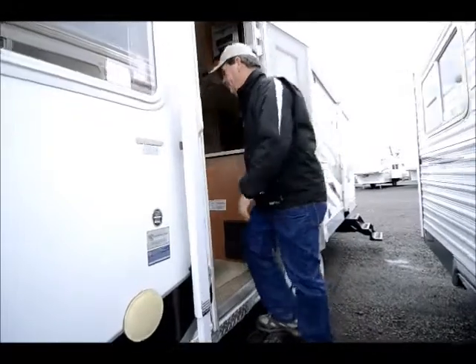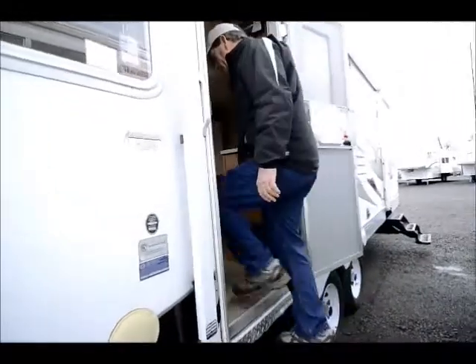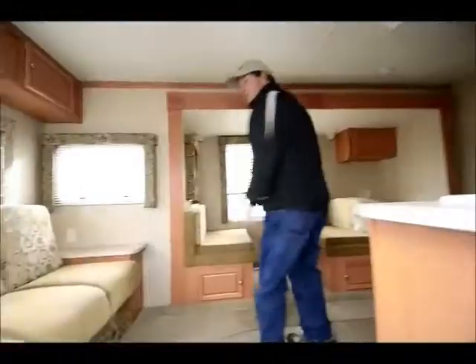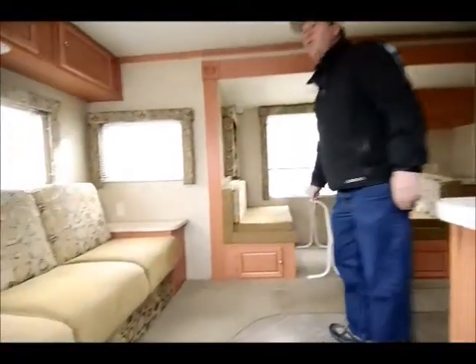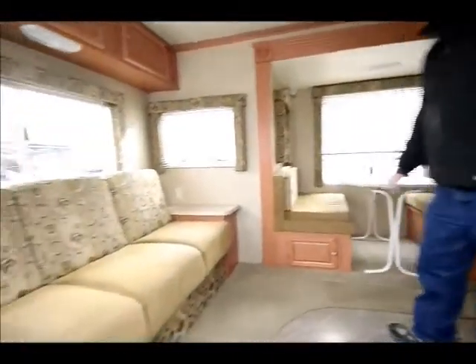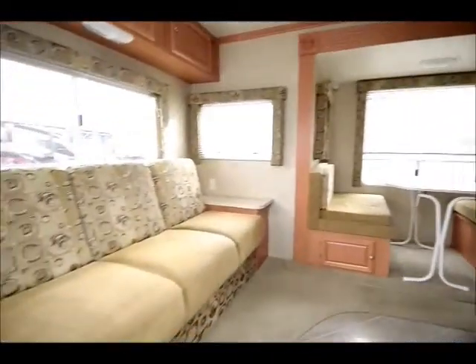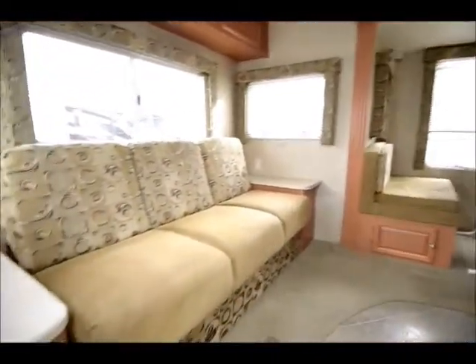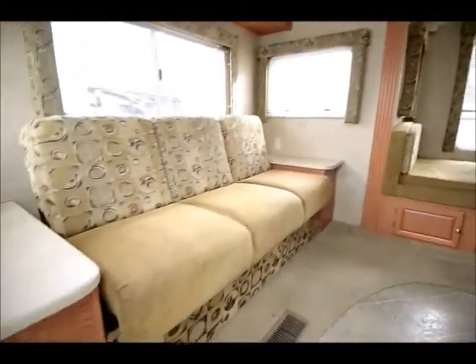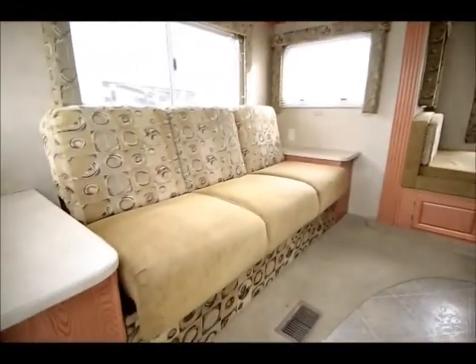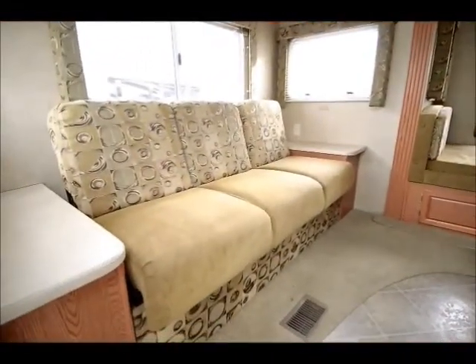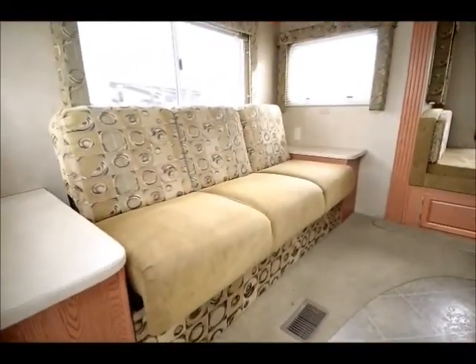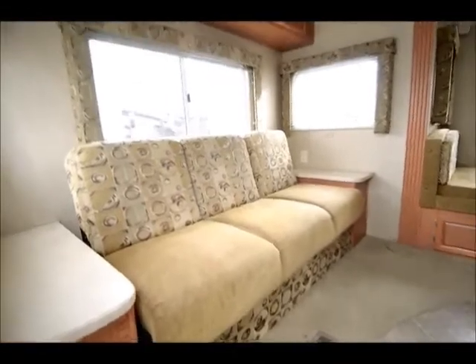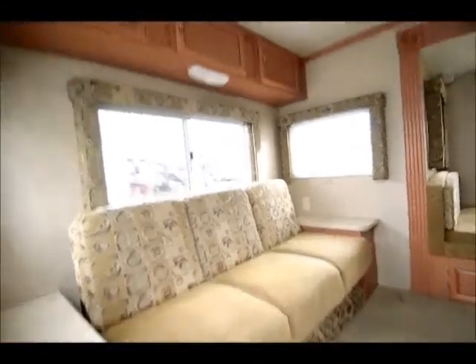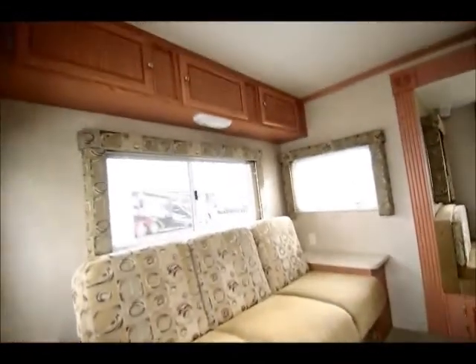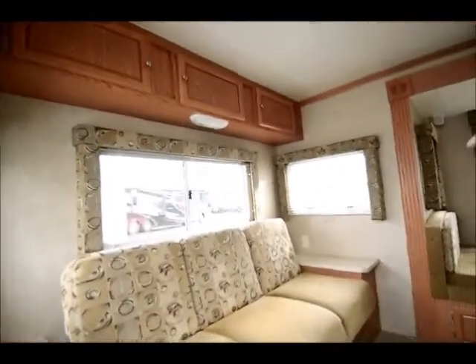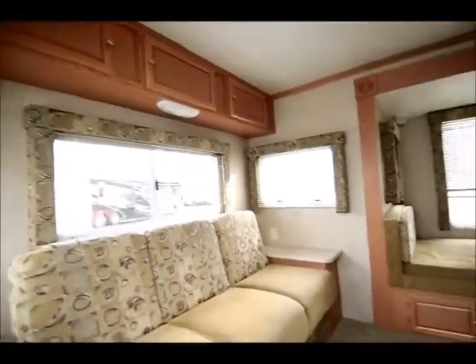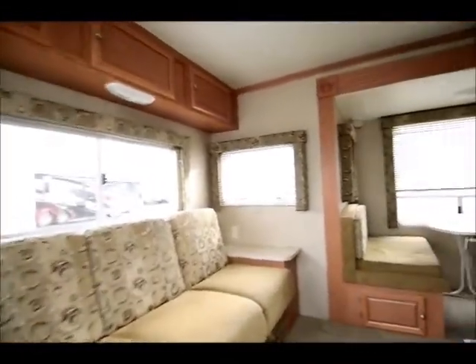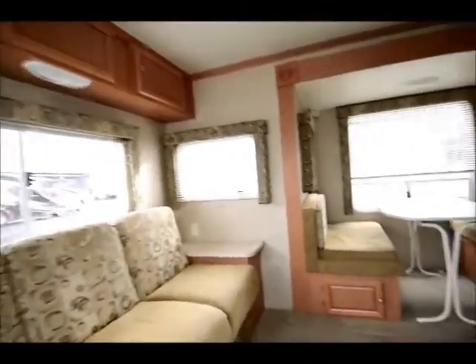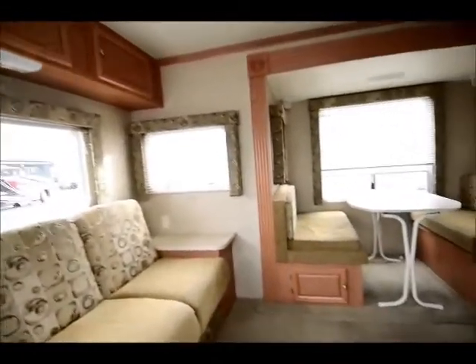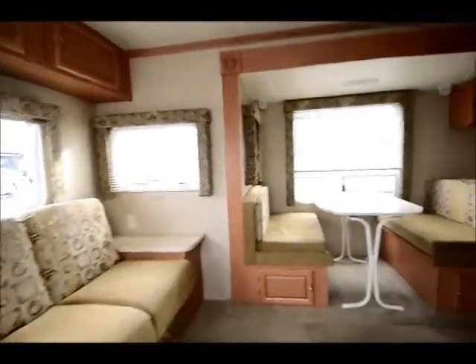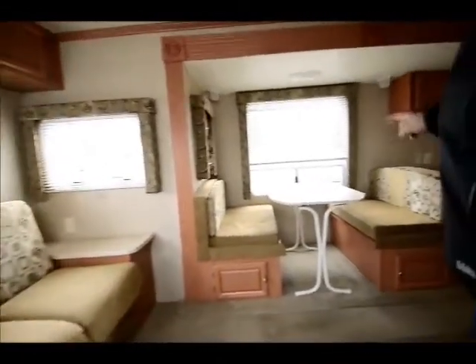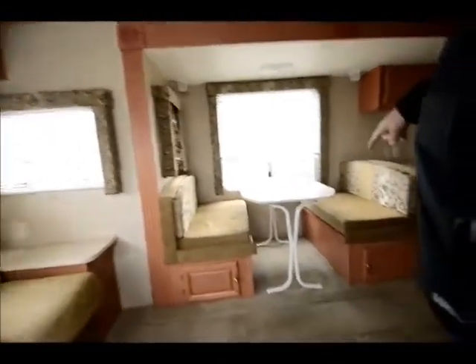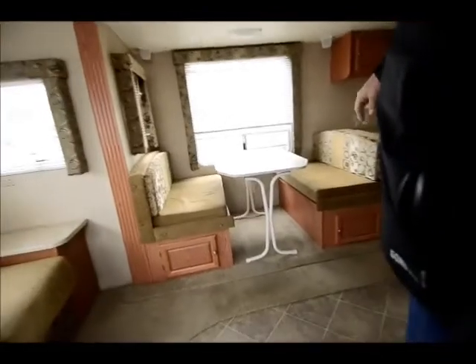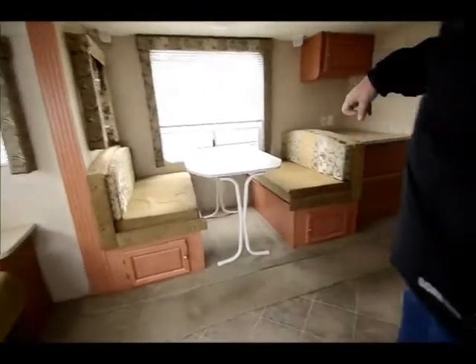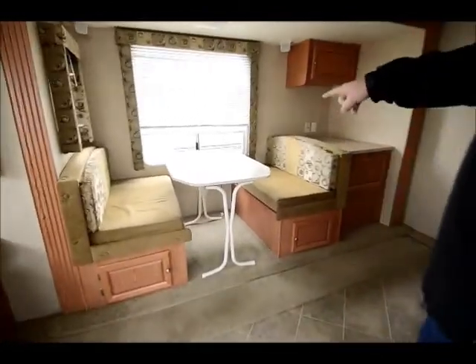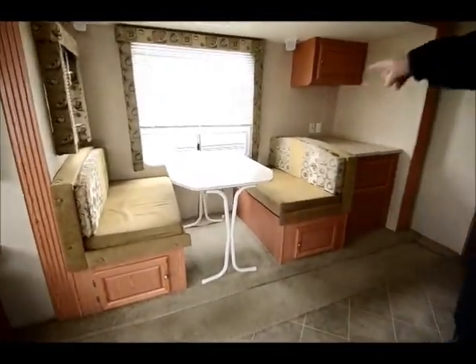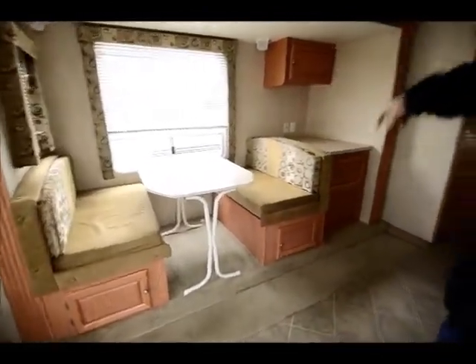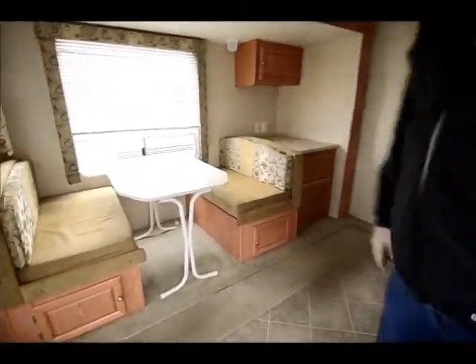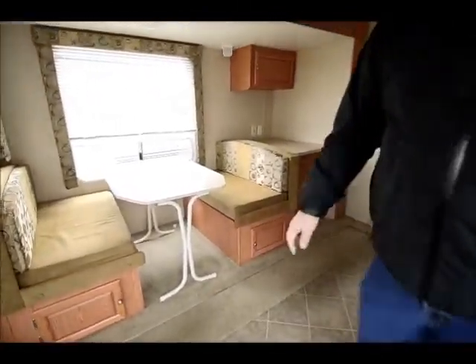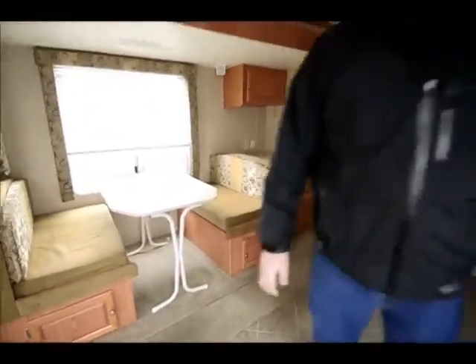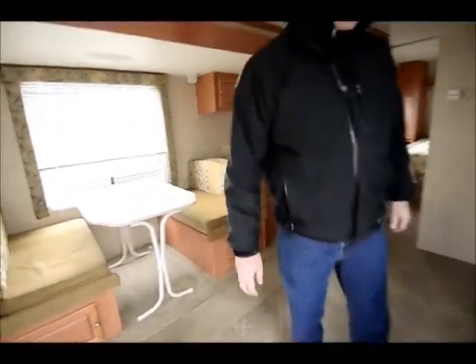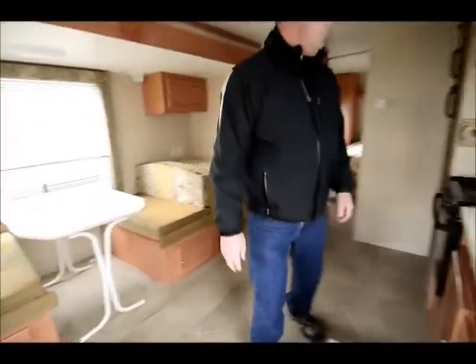Come on in — this is a rear living model. They've opted with the couch instead of two chairs. It does fold out to a bed. There's a dinette area, TV, and a real nice open floor plan.